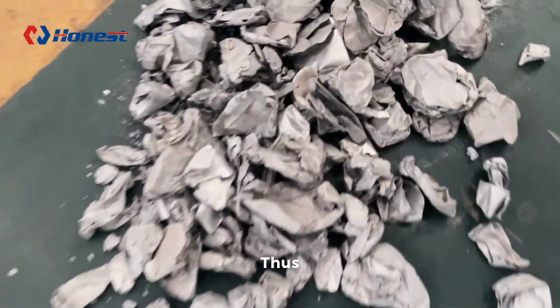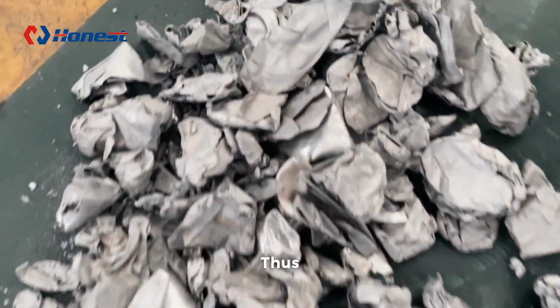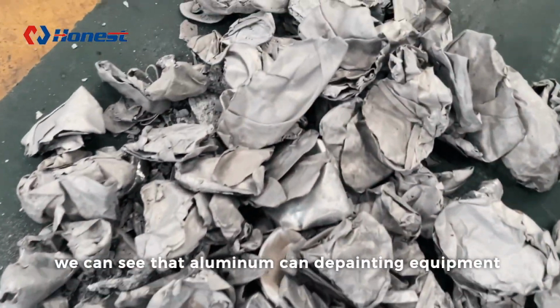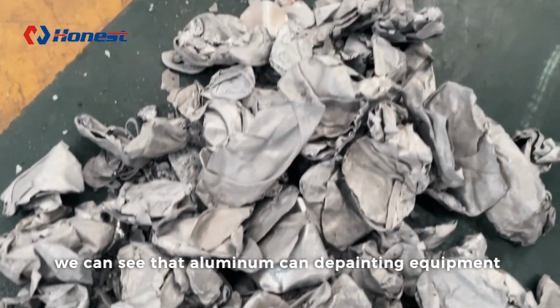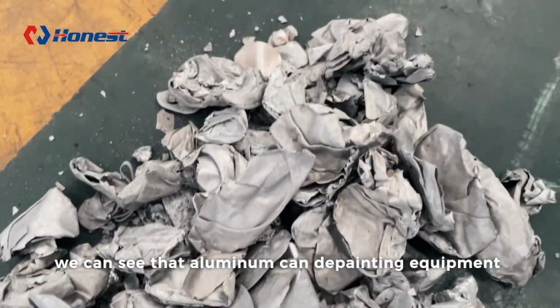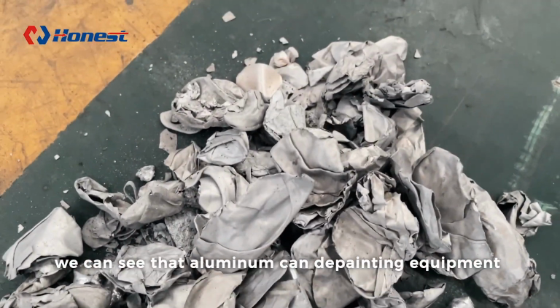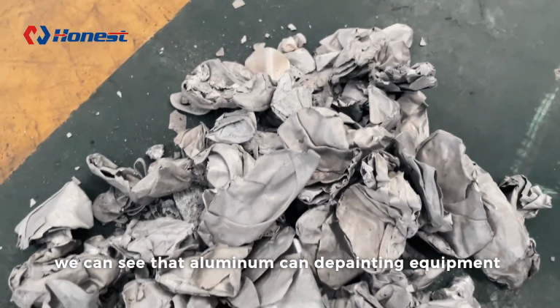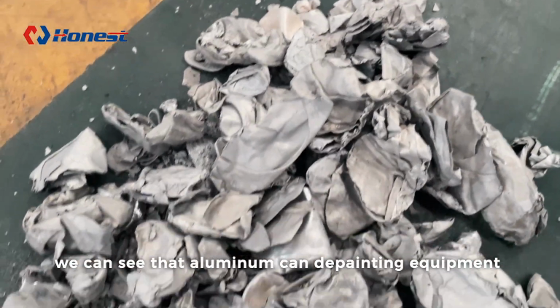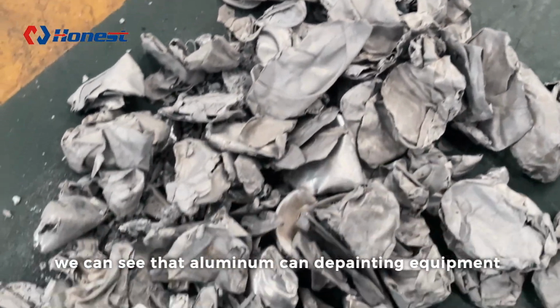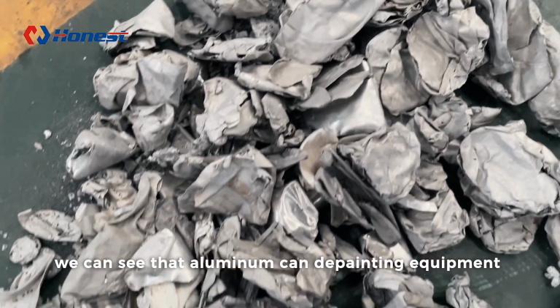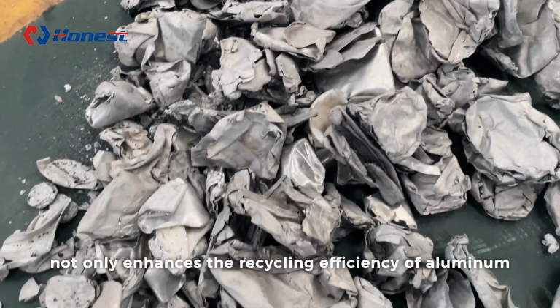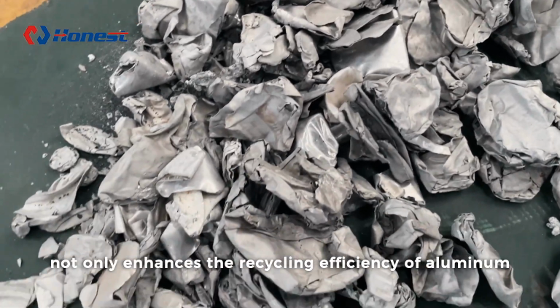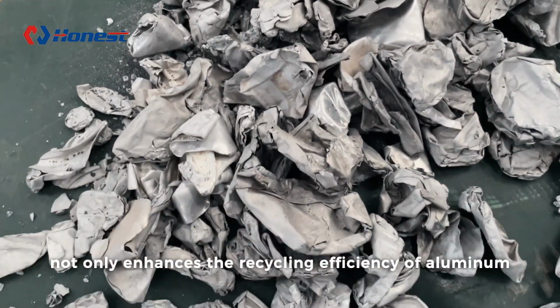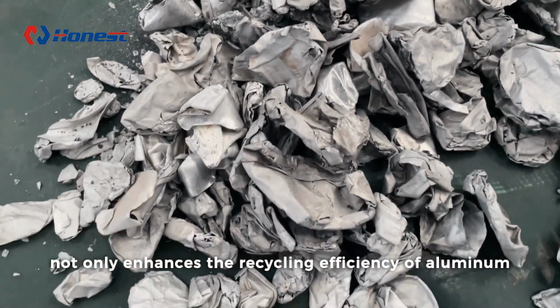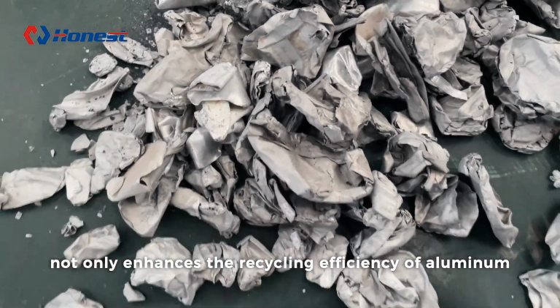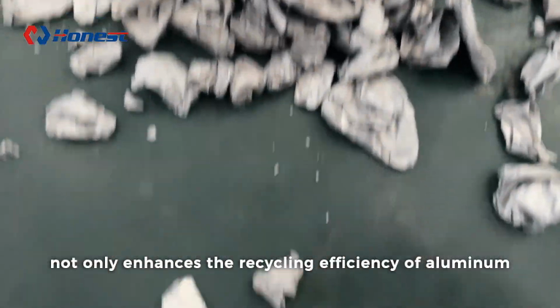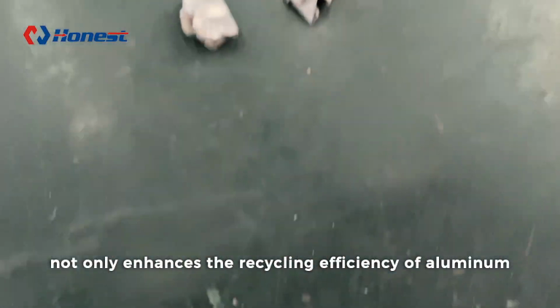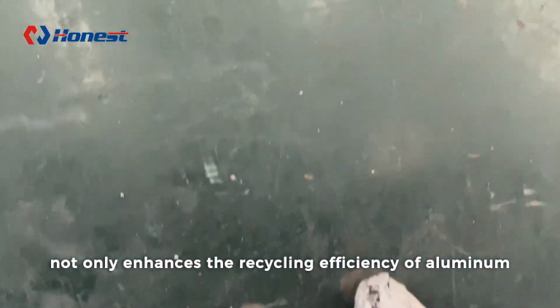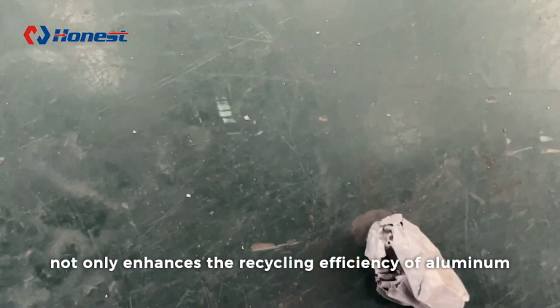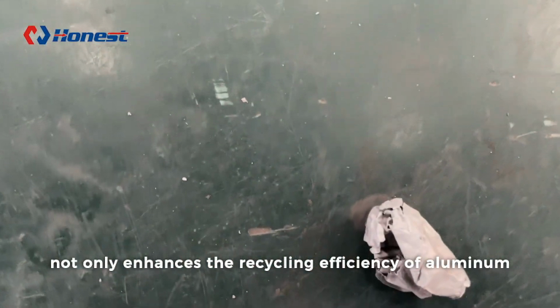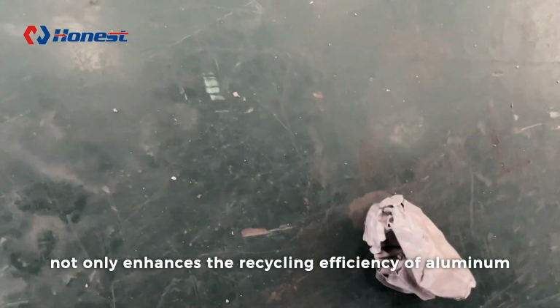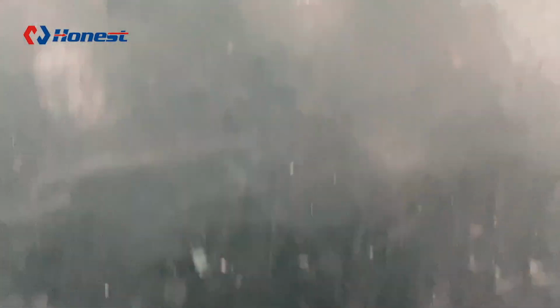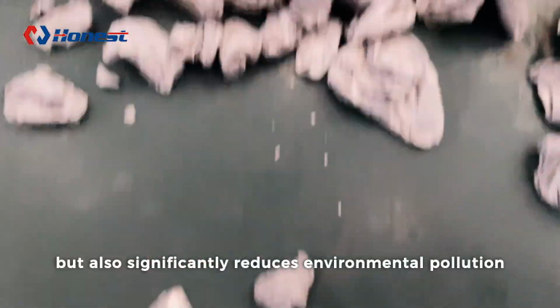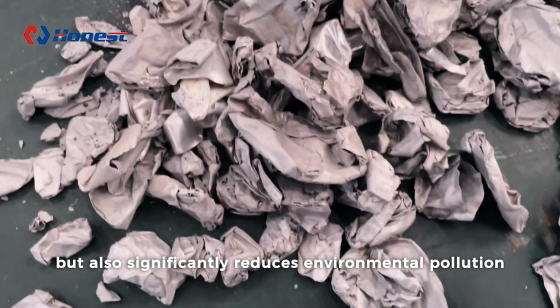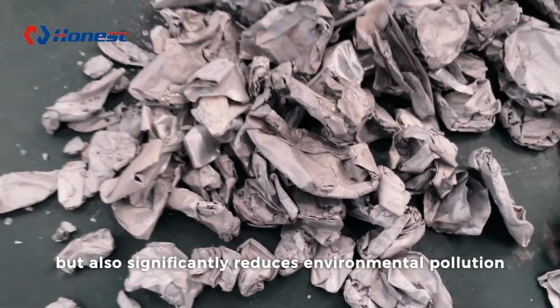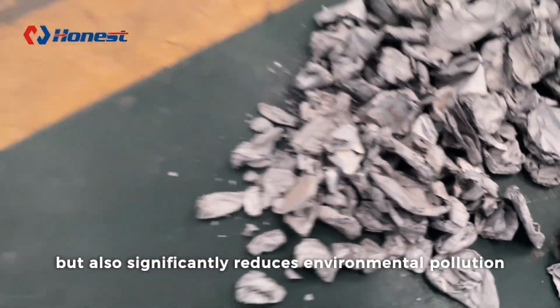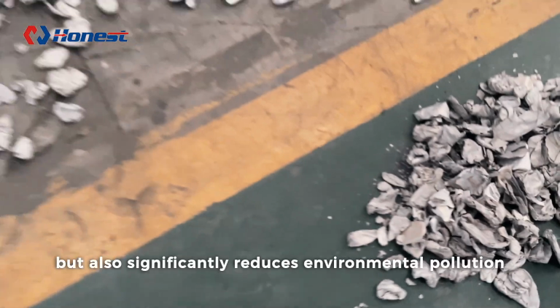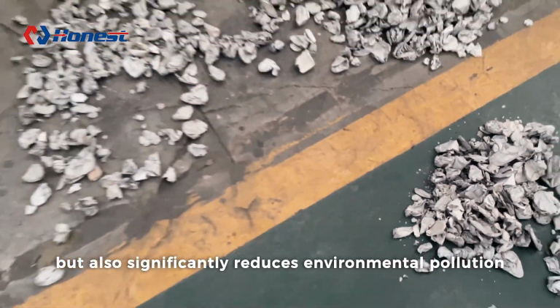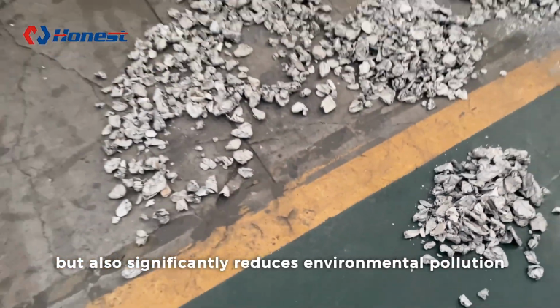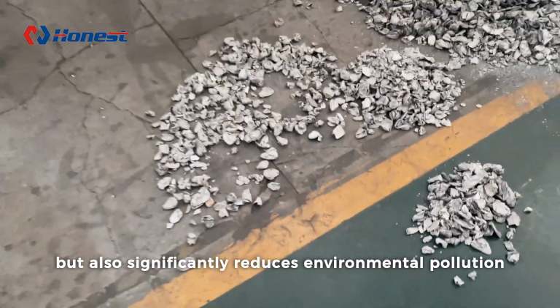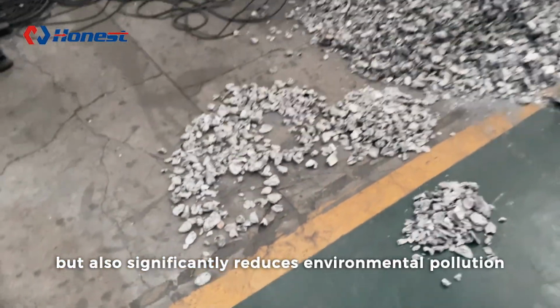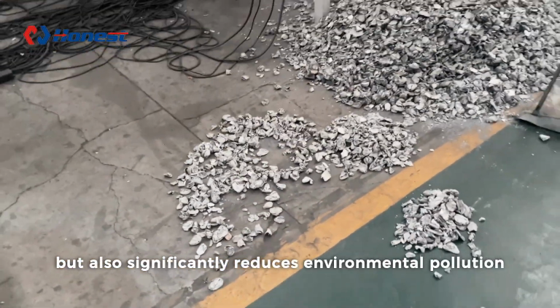Thus, we can see that aluminum can de-painting equipment not only enhances the recycling efficiency of aluminum, but also significantly reduces environmental pollution.